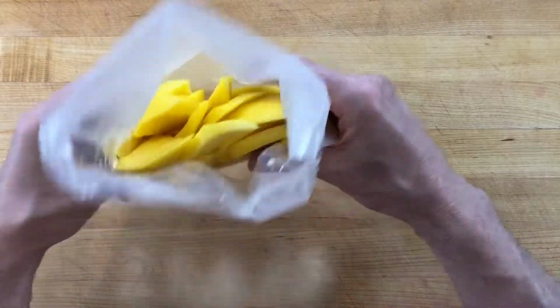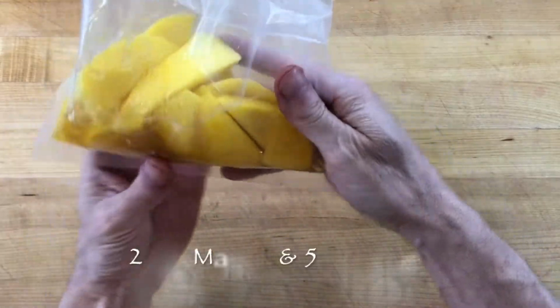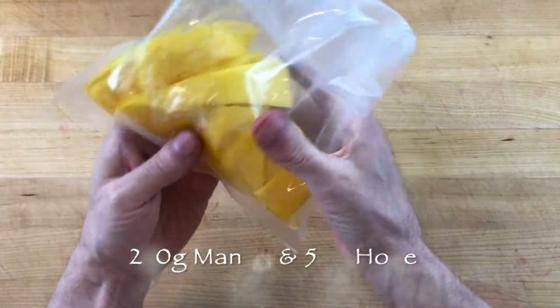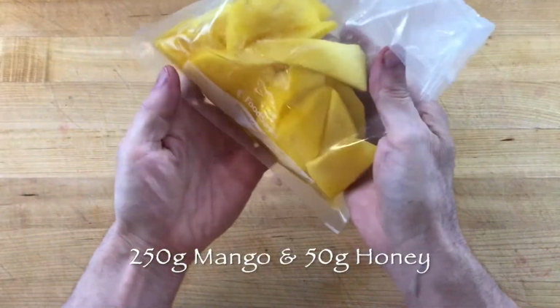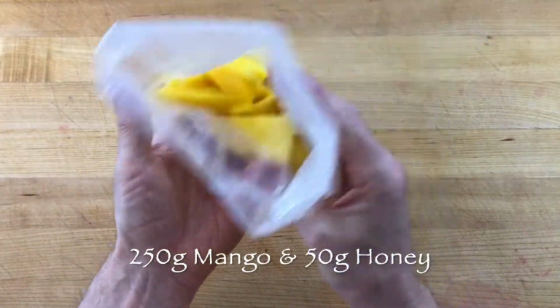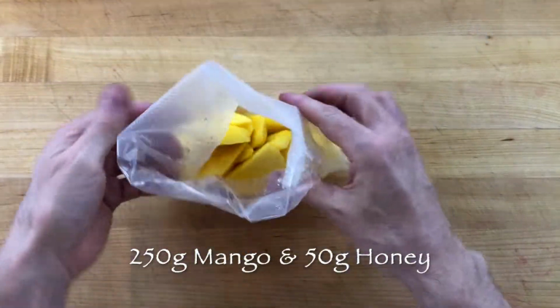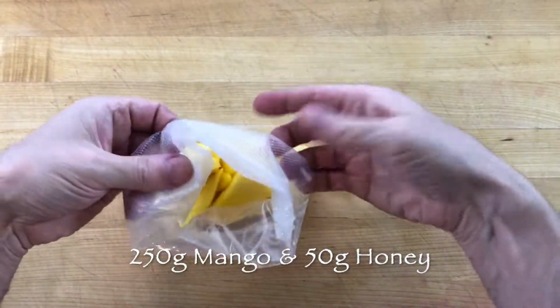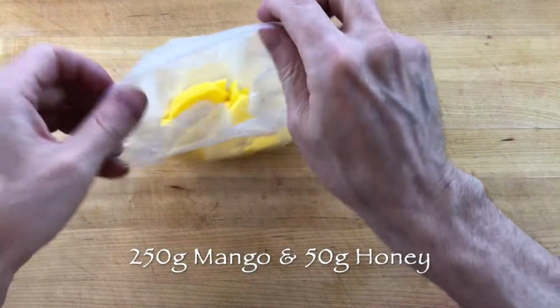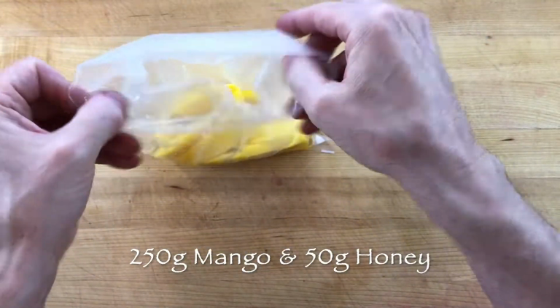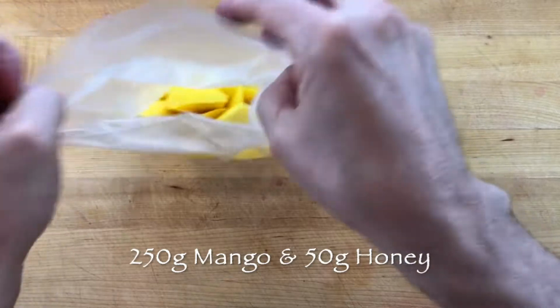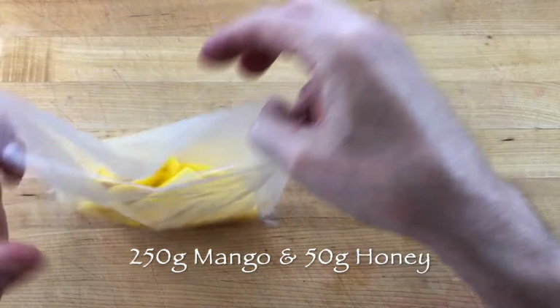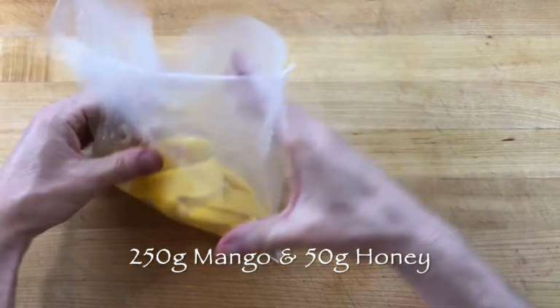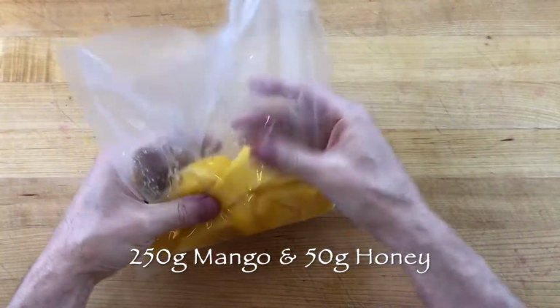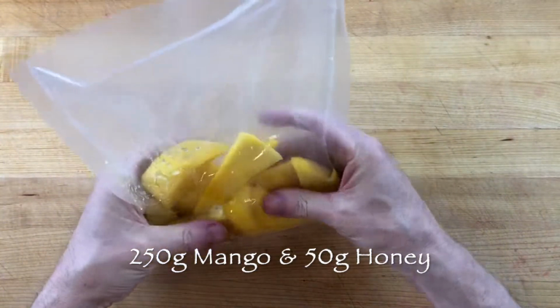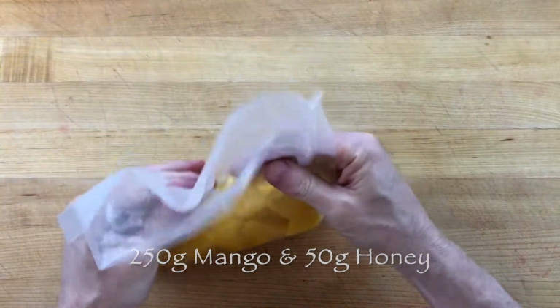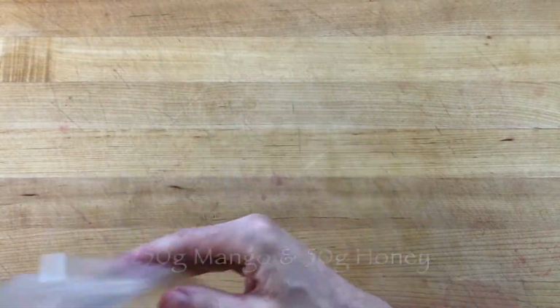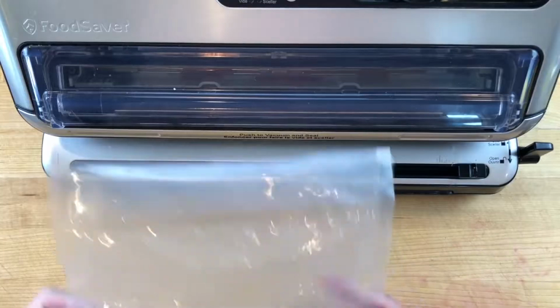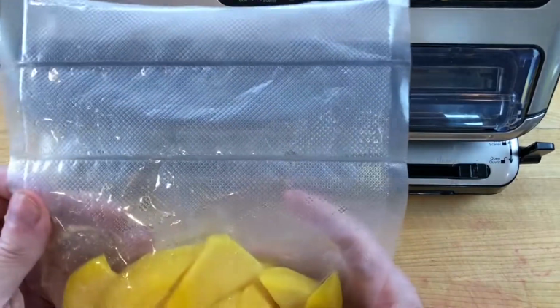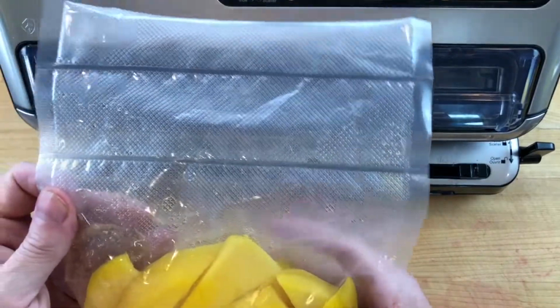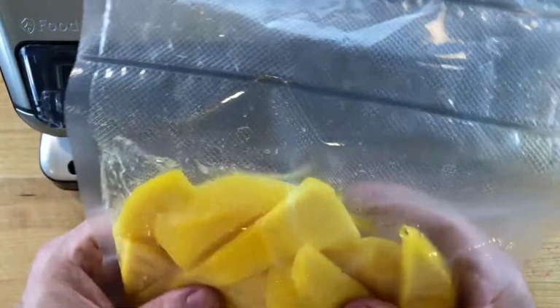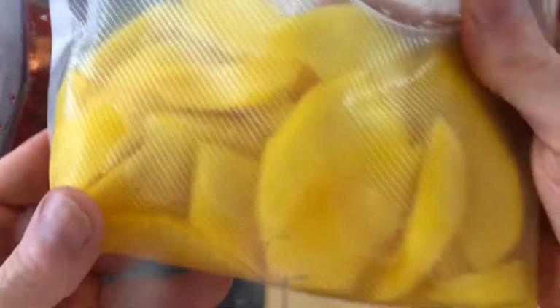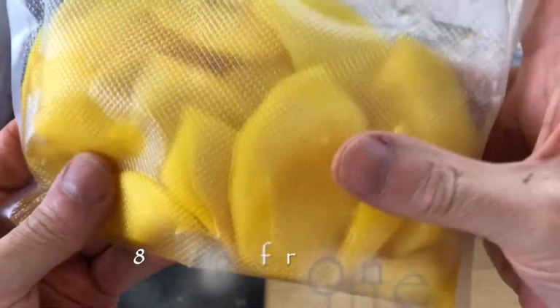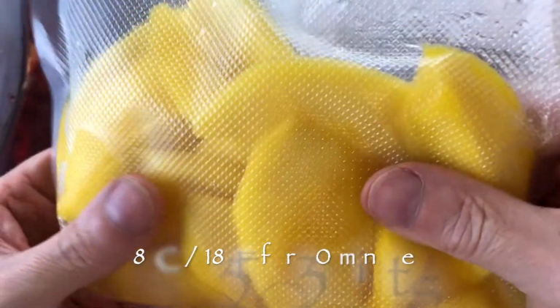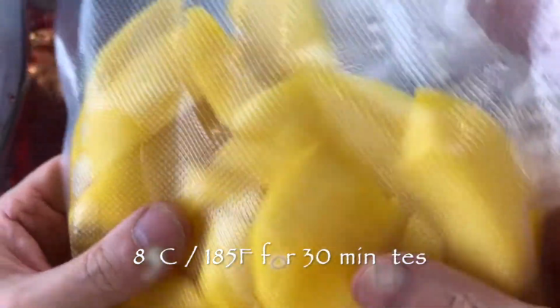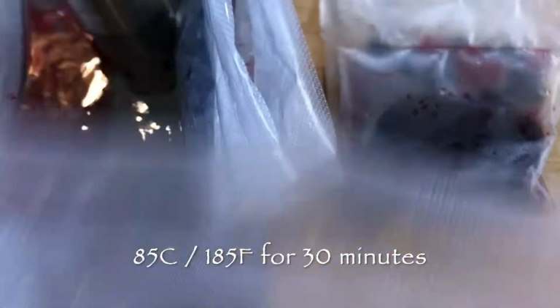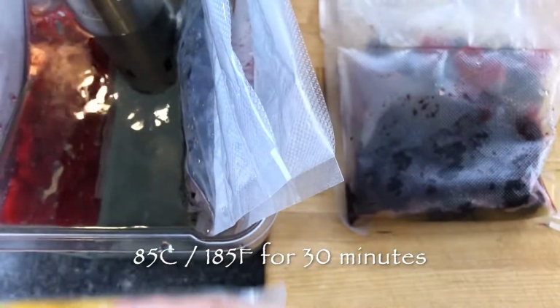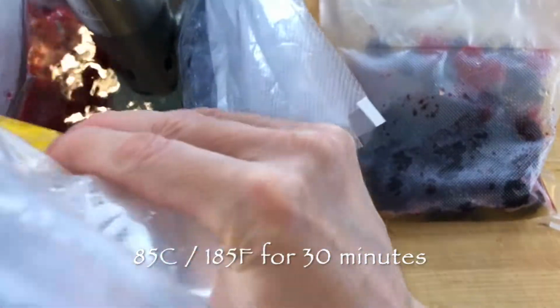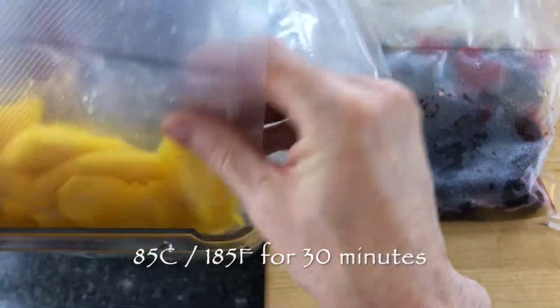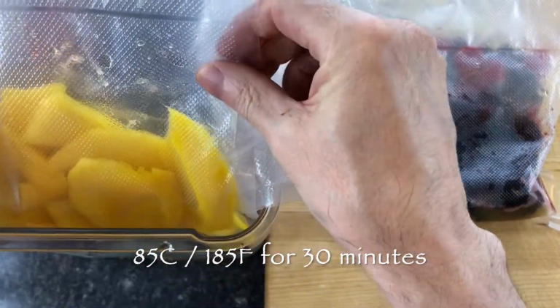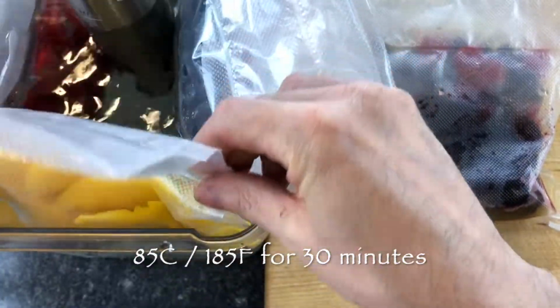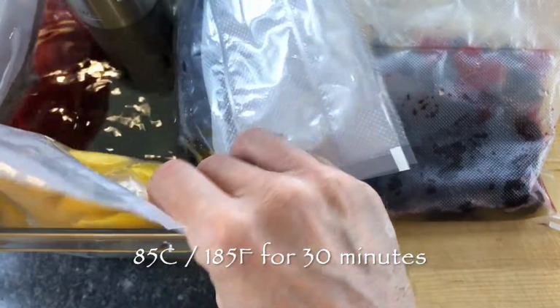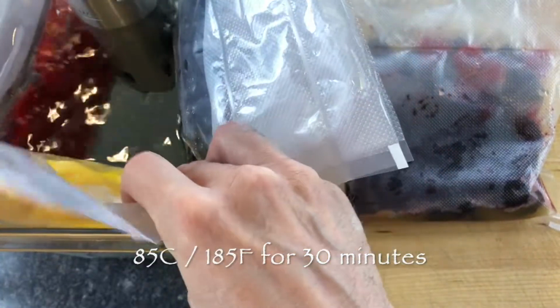Scale 250 grams of mango that is peeled and pitted and 50 grams of honey into a food saver bag and seal the bag airtight. Then add the bag to a water bath heated at 85 degrees Celsius and gently poach the mango for 30 minutes.